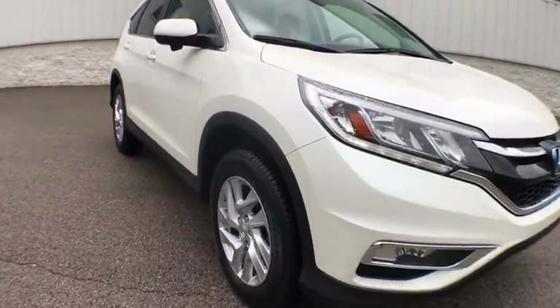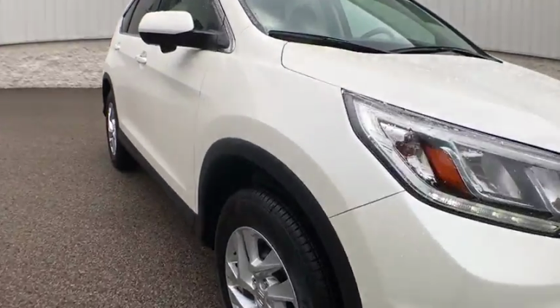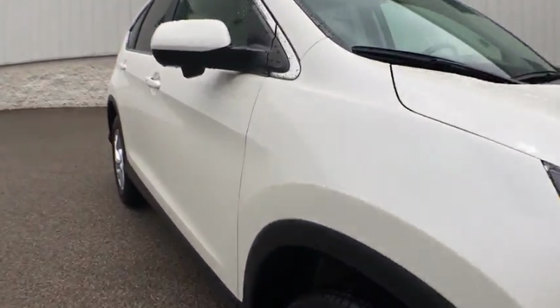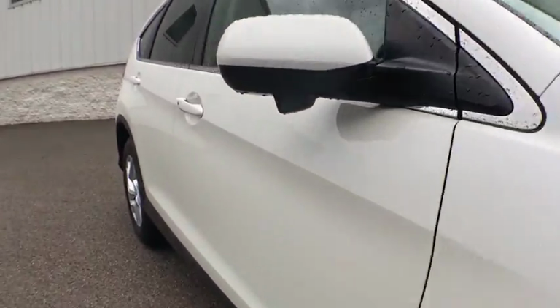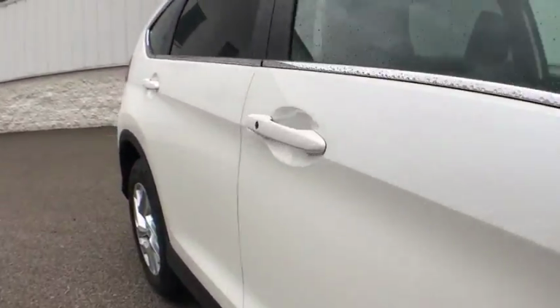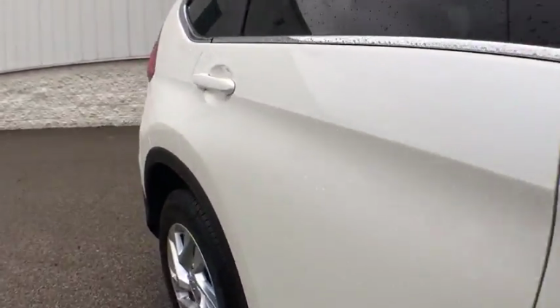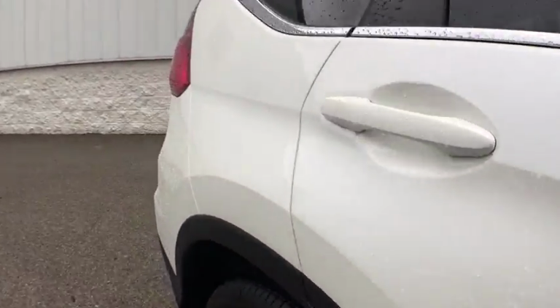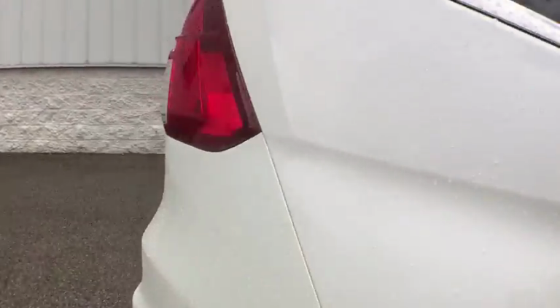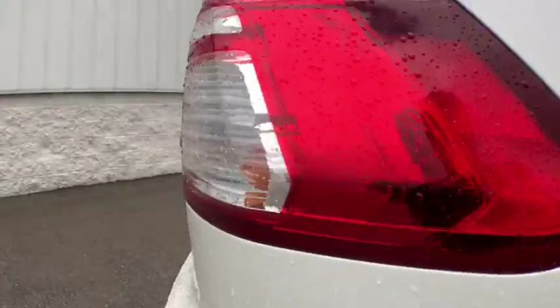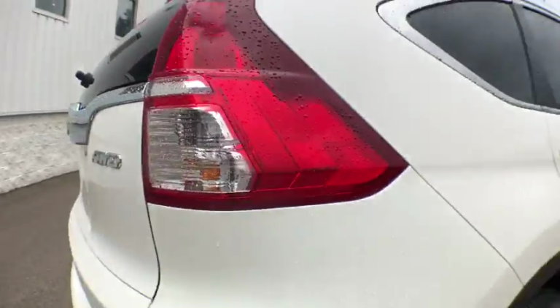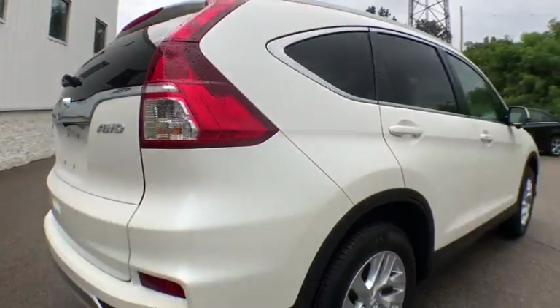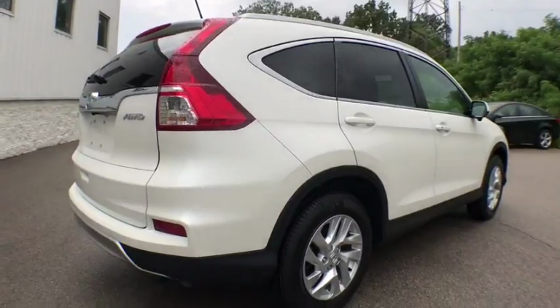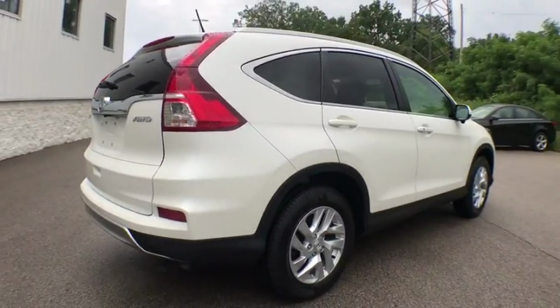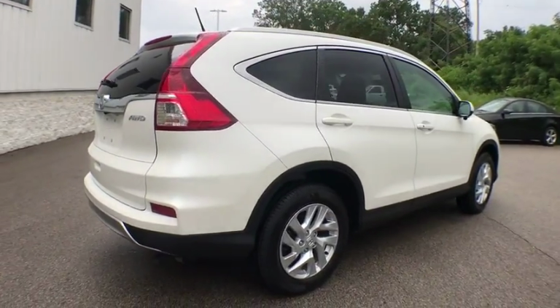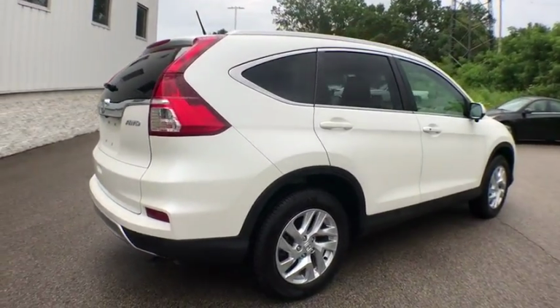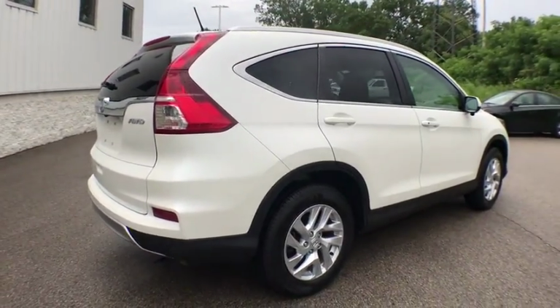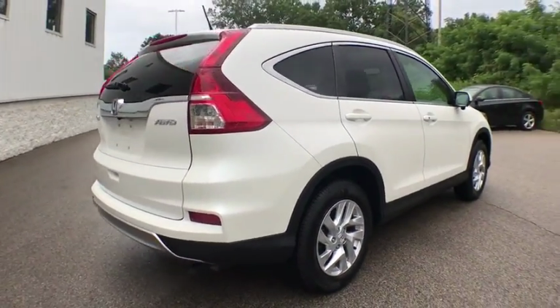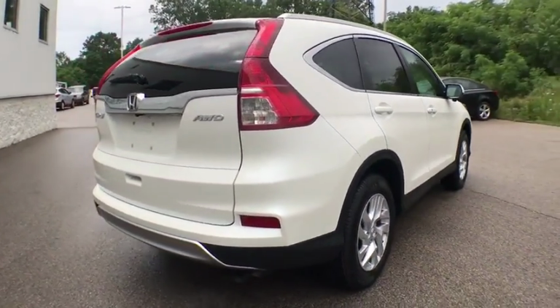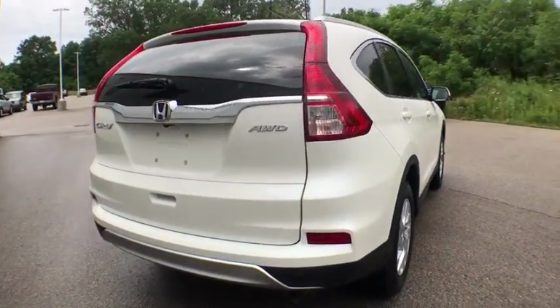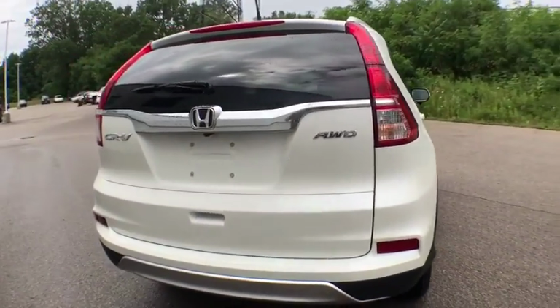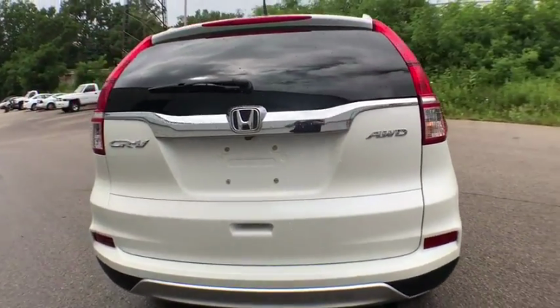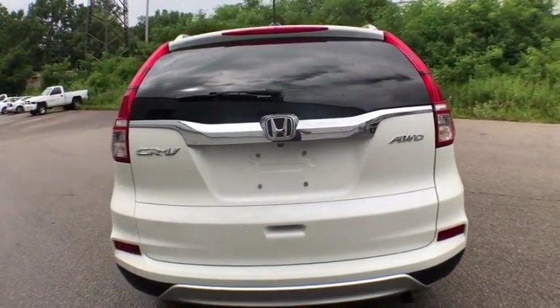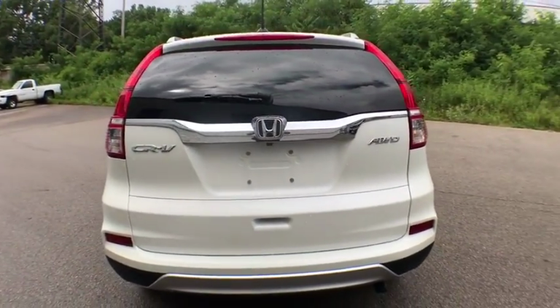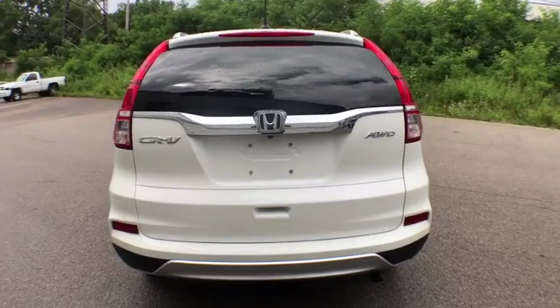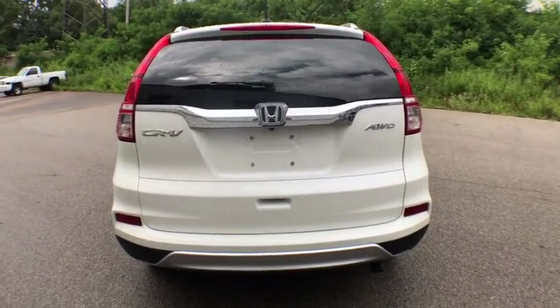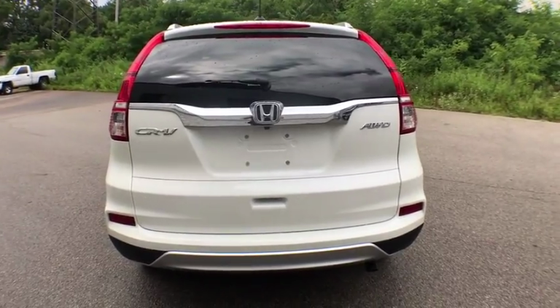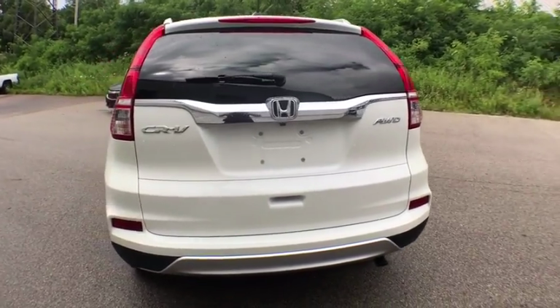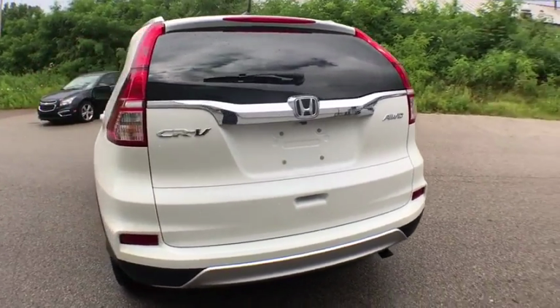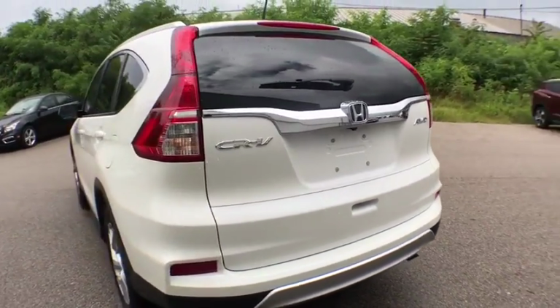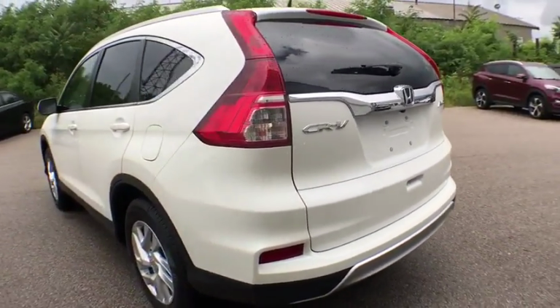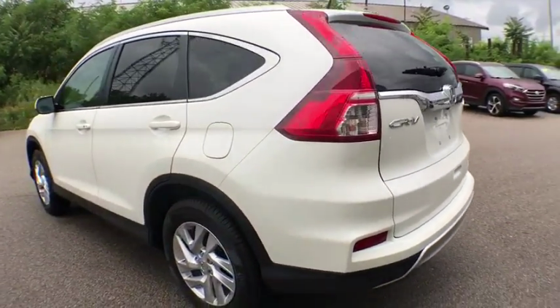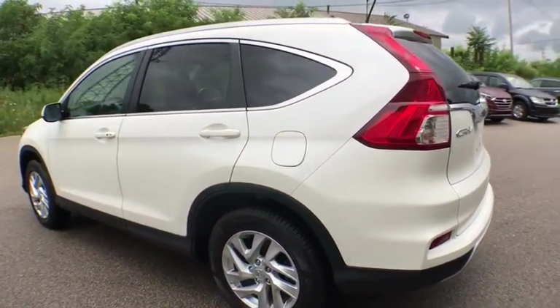This vehicle has less than 35,000 miles. Here are some of this vehicle's great options: keyless entry, backup camera, leather-wrapped steering wheel, fog light, compass, trip computer, and electronic stability control.